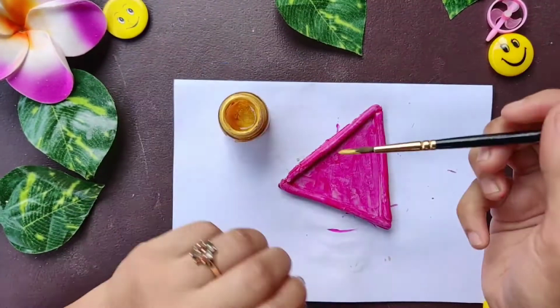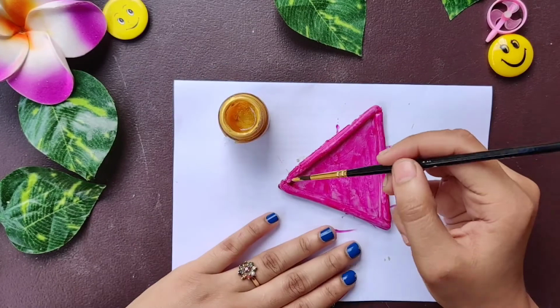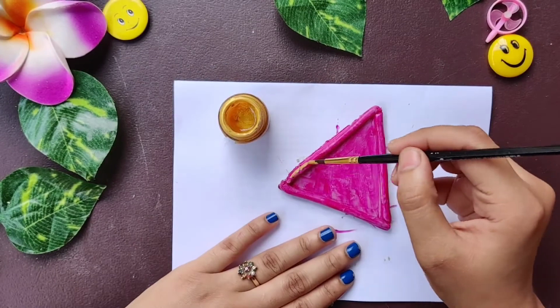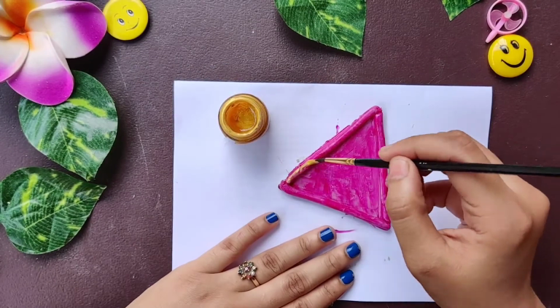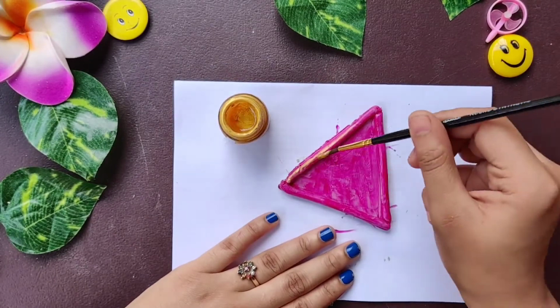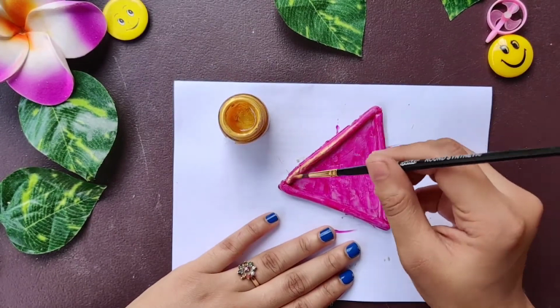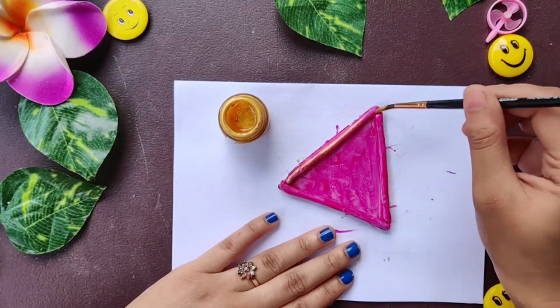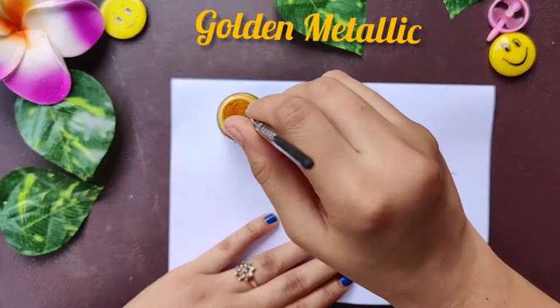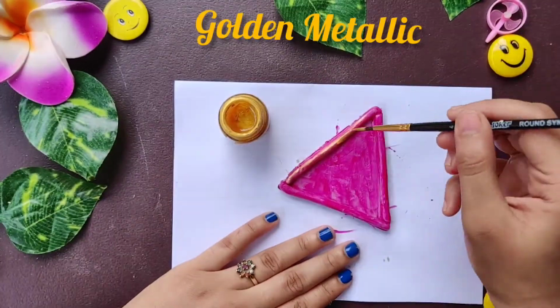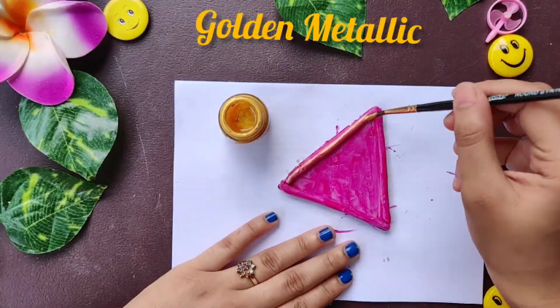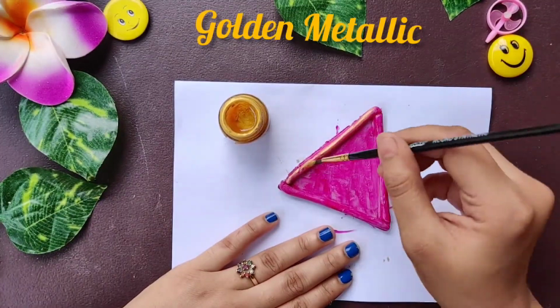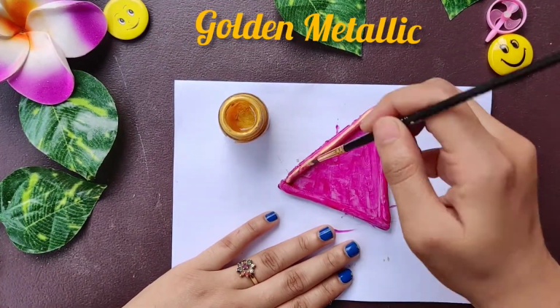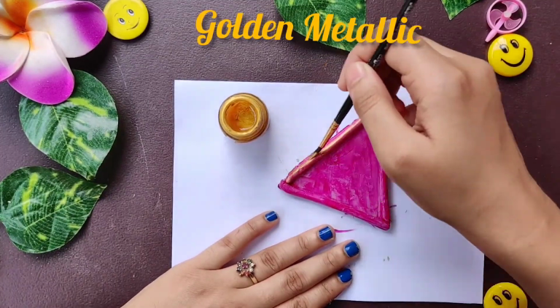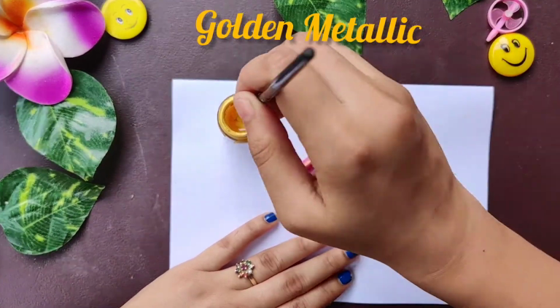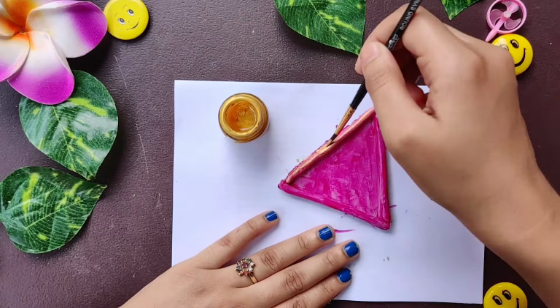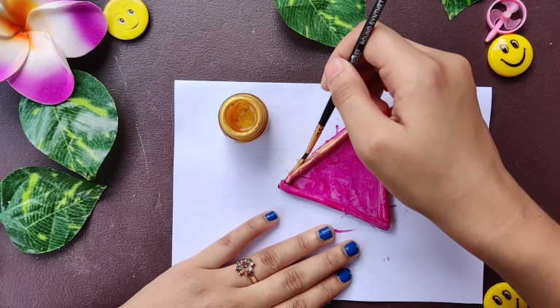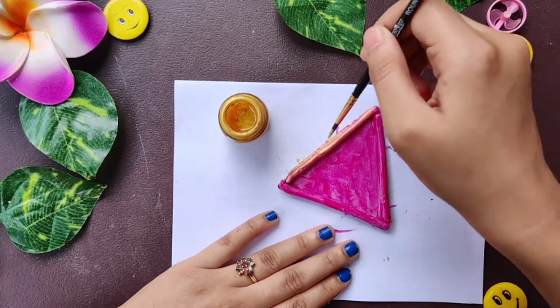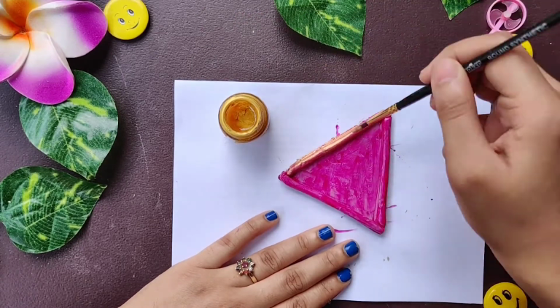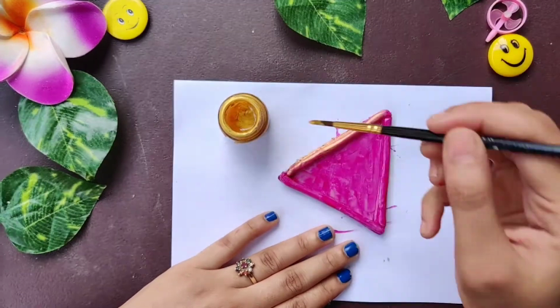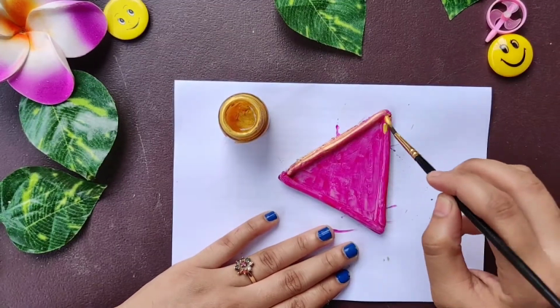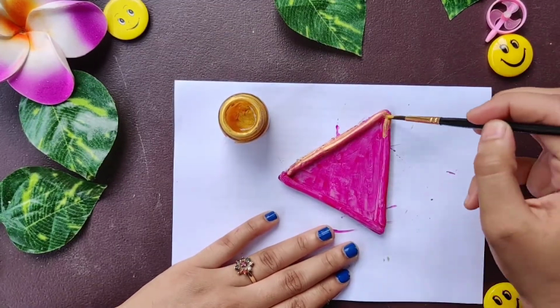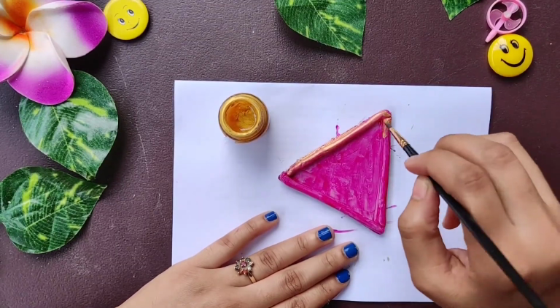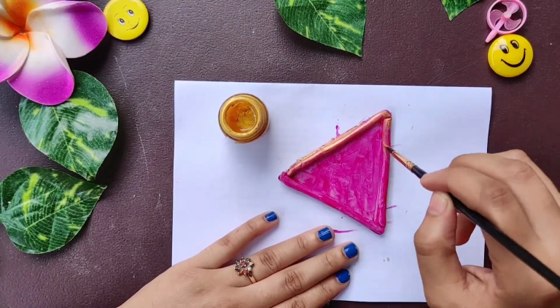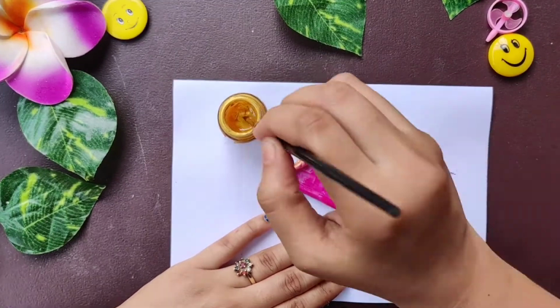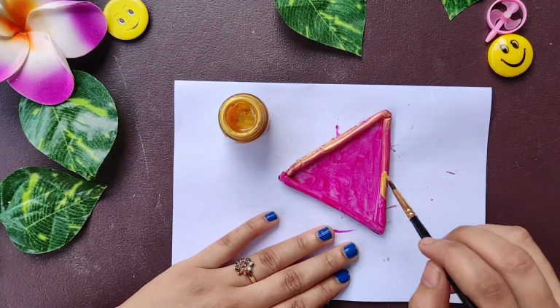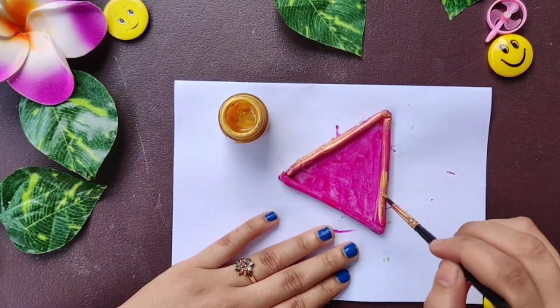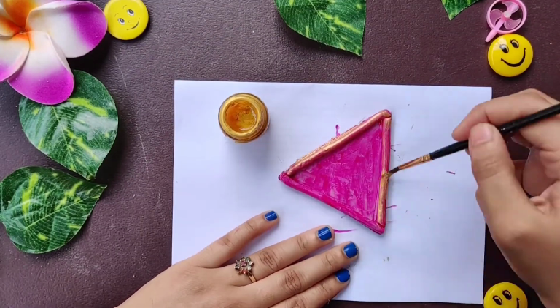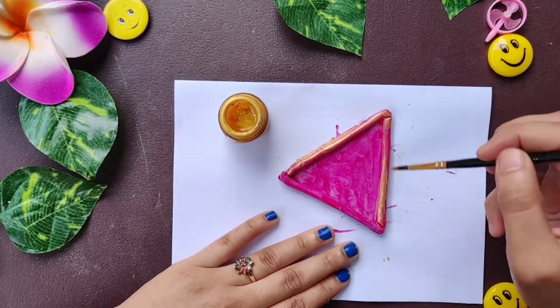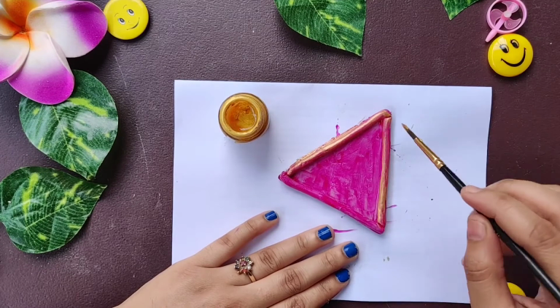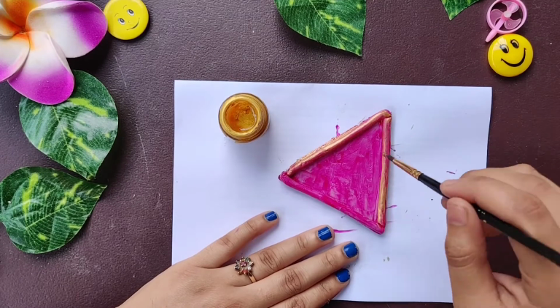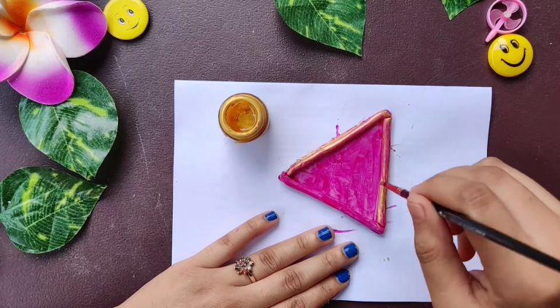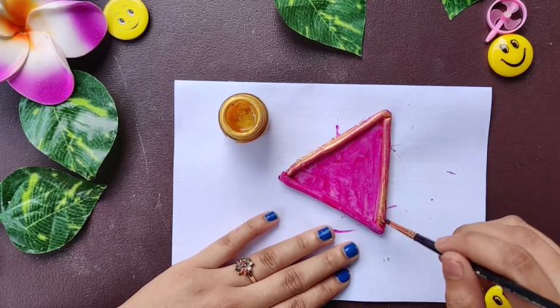Now that it has dried completely, let's give it a shining look. If it's a jewelry holder, it has to have some golden effect, so I am going to paint it with metallic golden color.